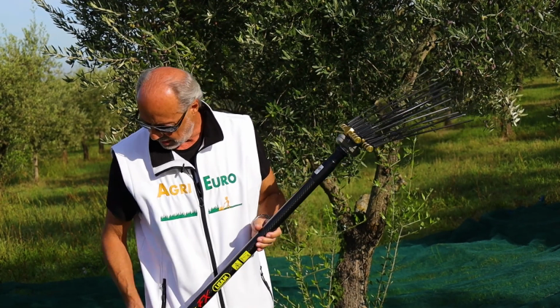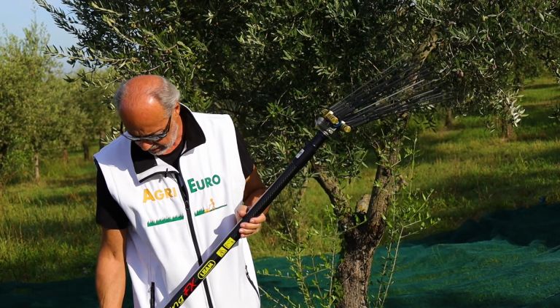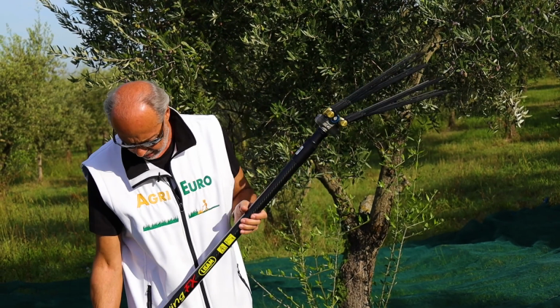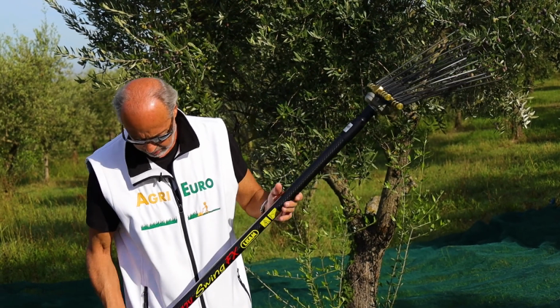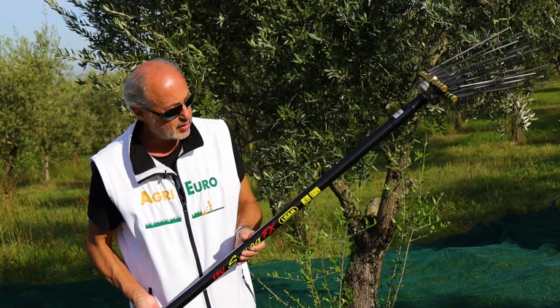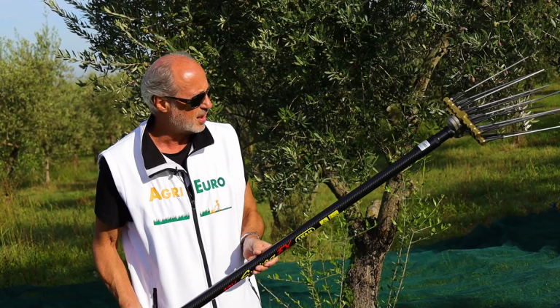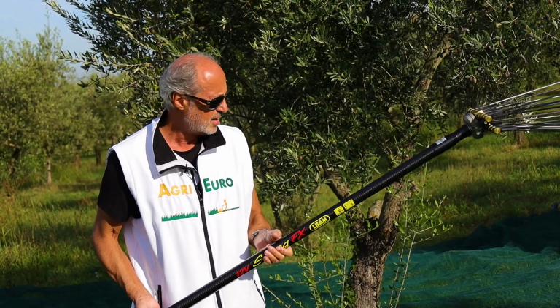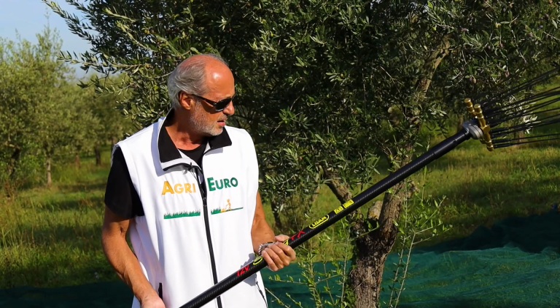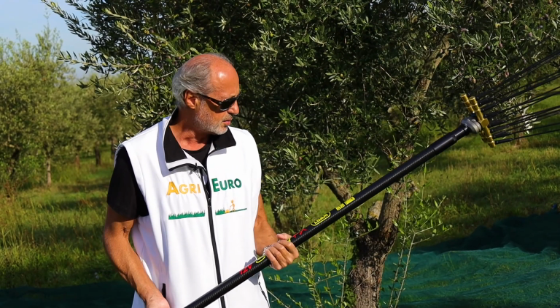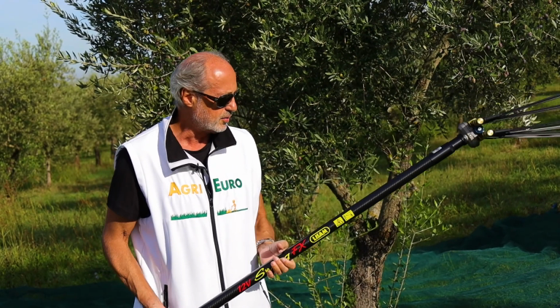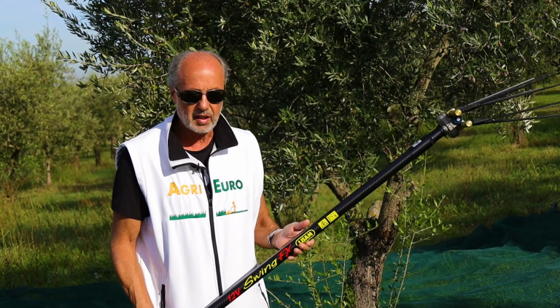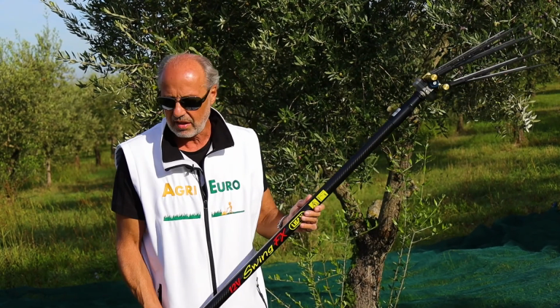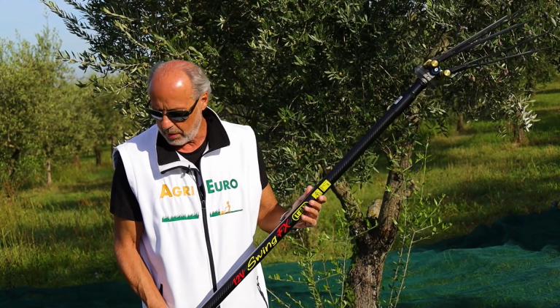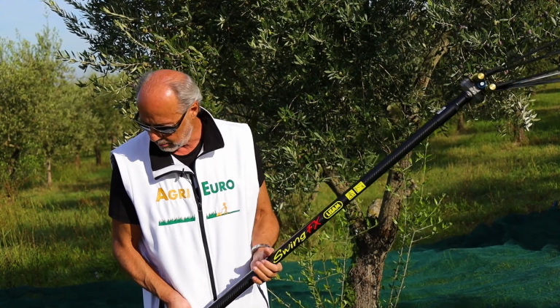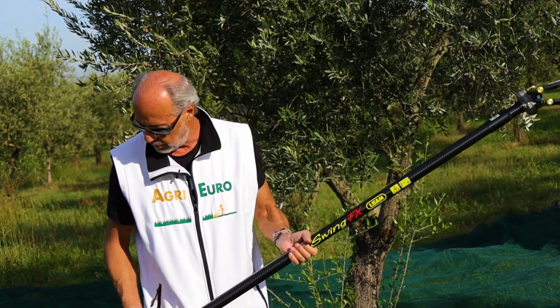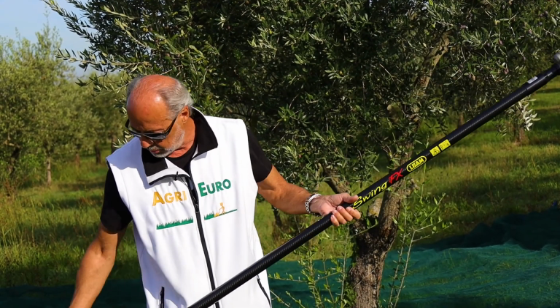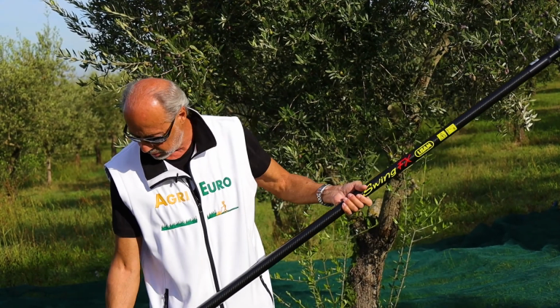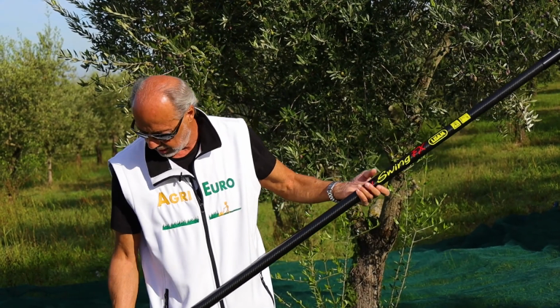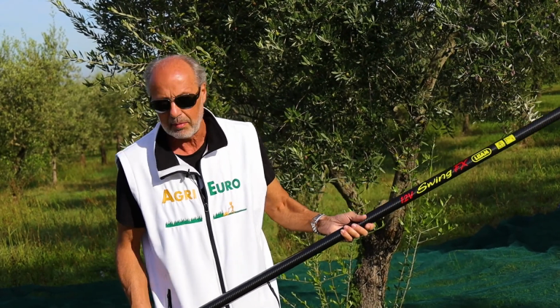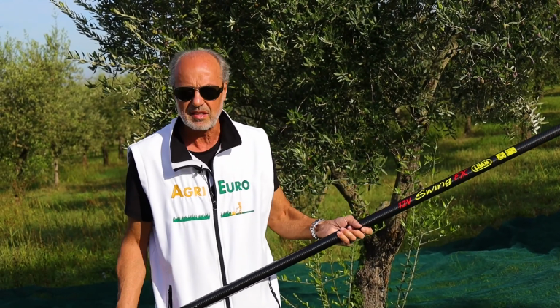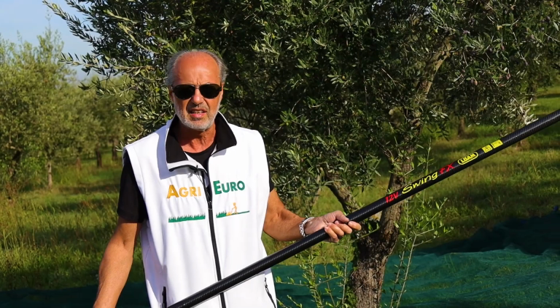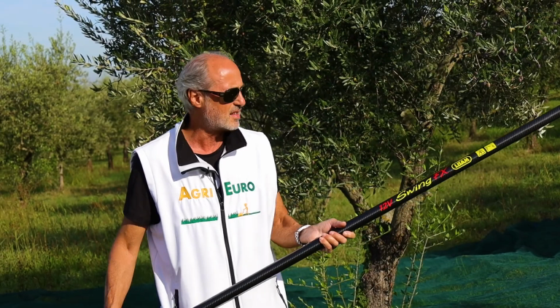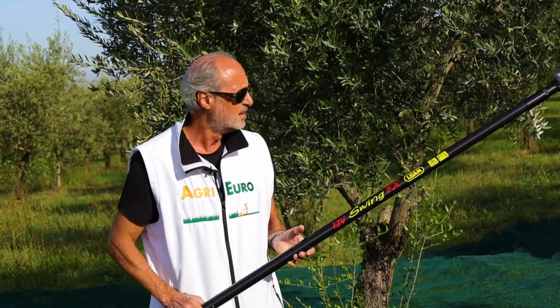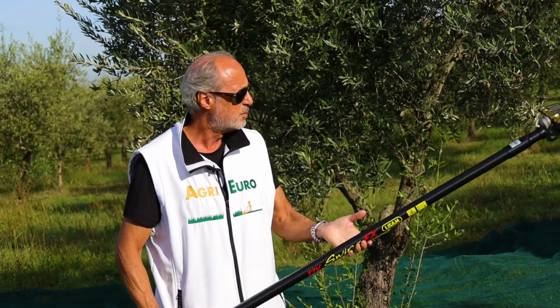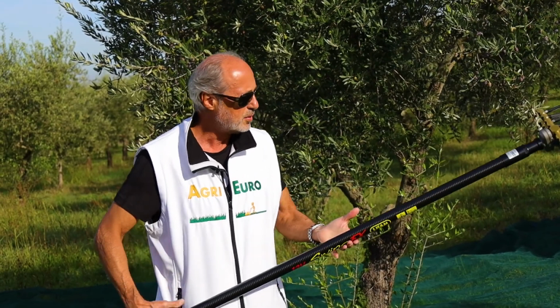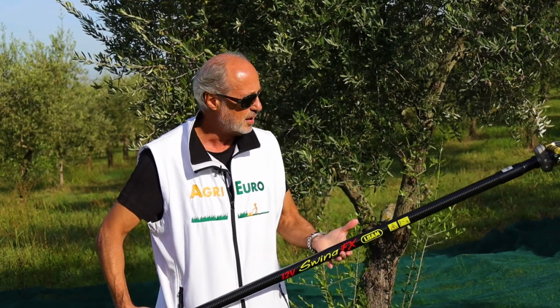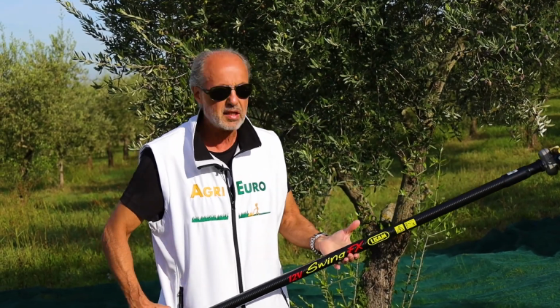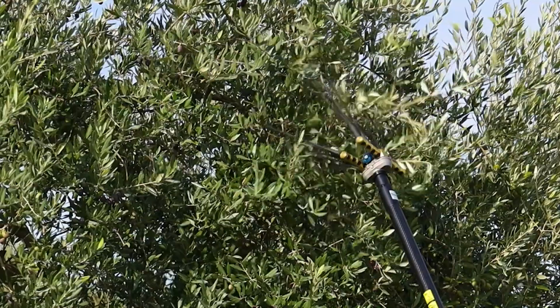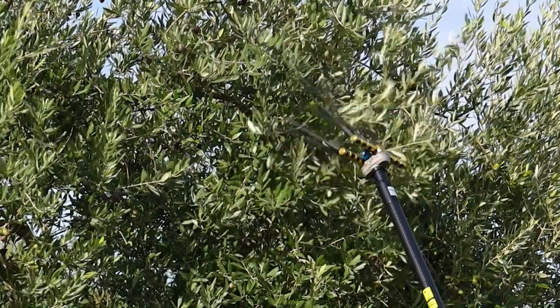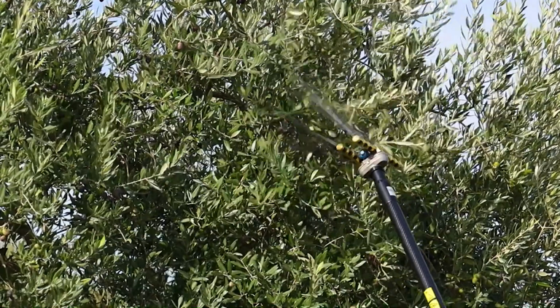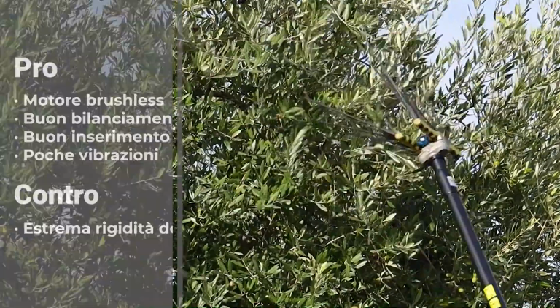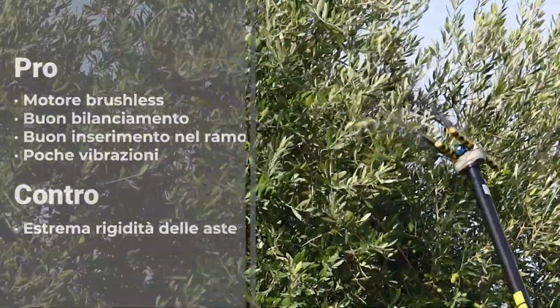La macchina è molto leggera. In questo caso ha asta in fibra di carbonio, motore alla base dell'asta, per cui bilanciata molto bene. Andiamo a vedere.